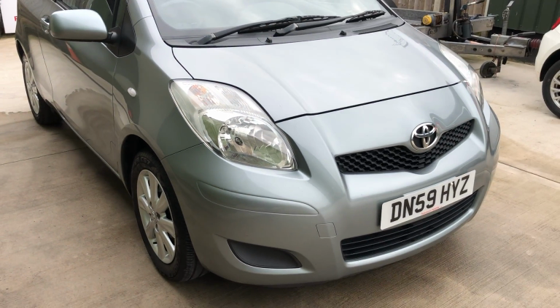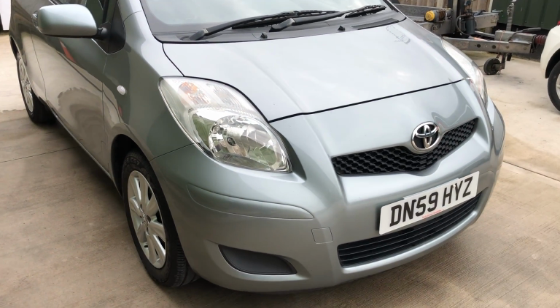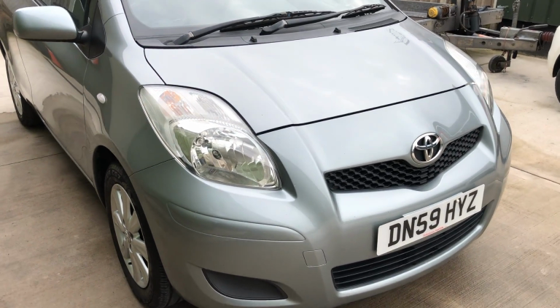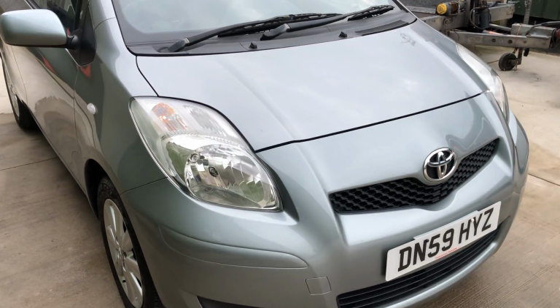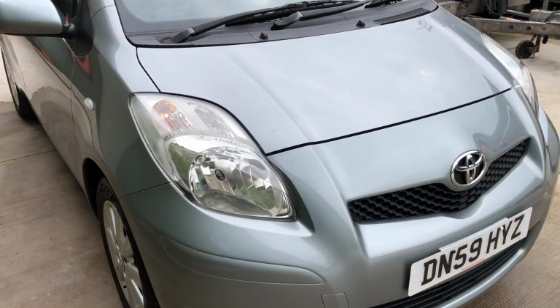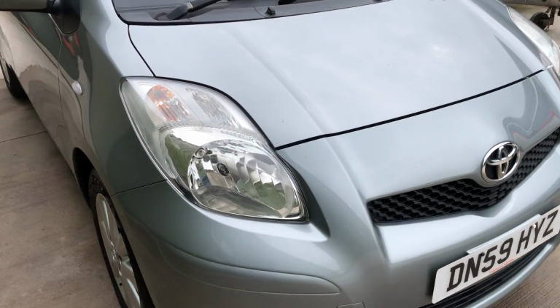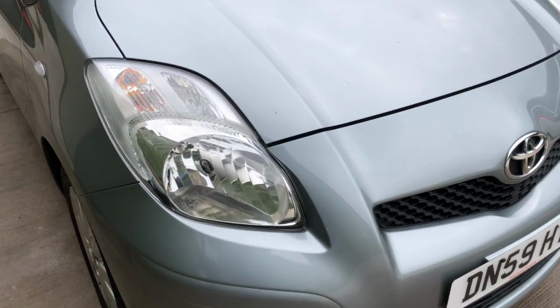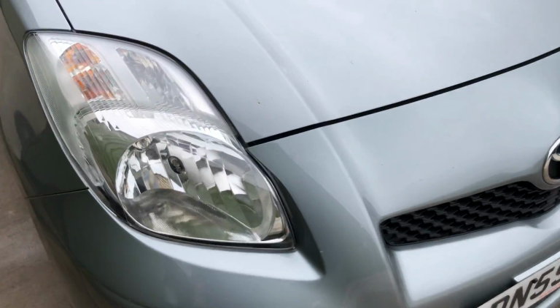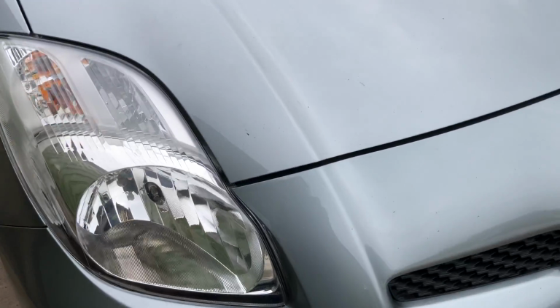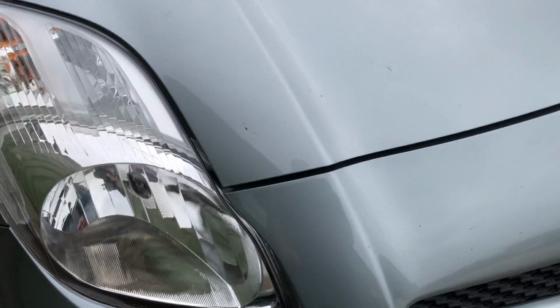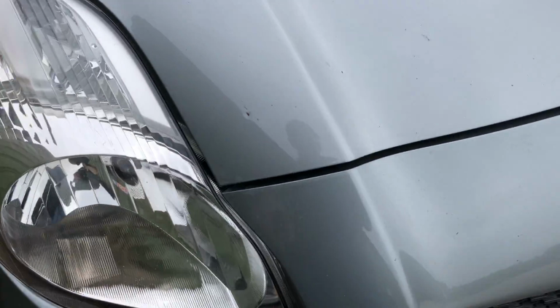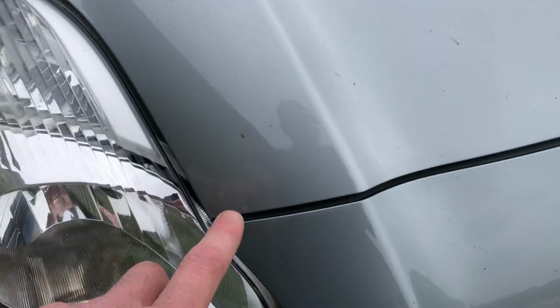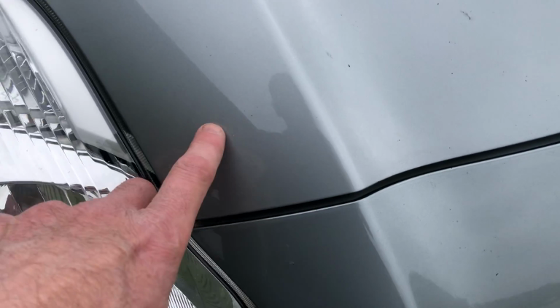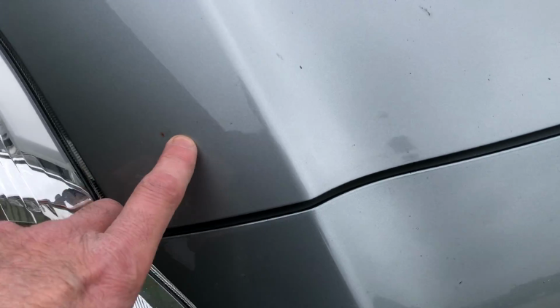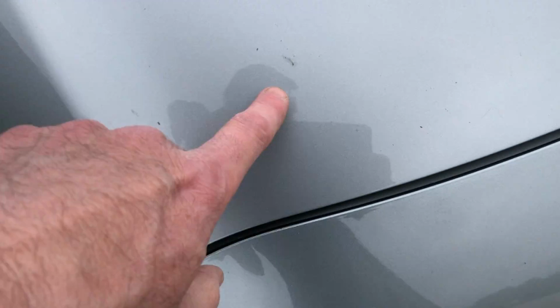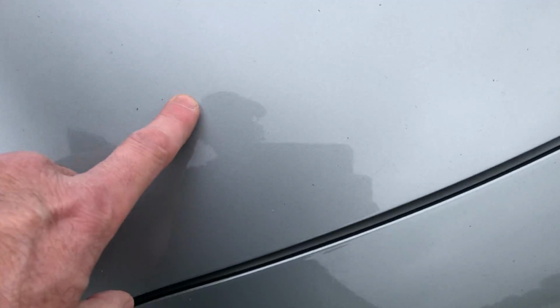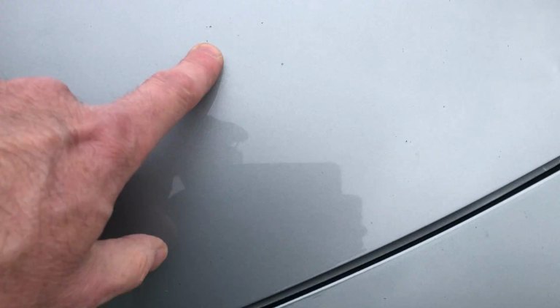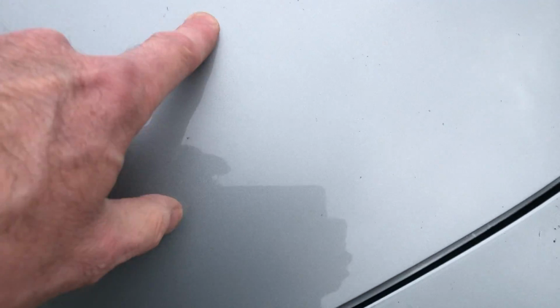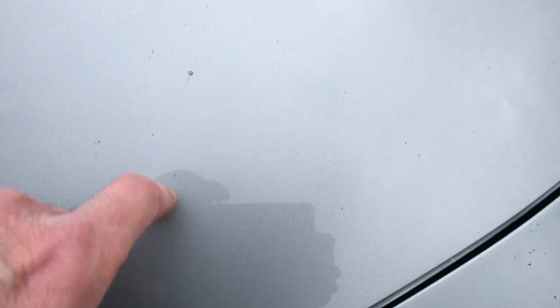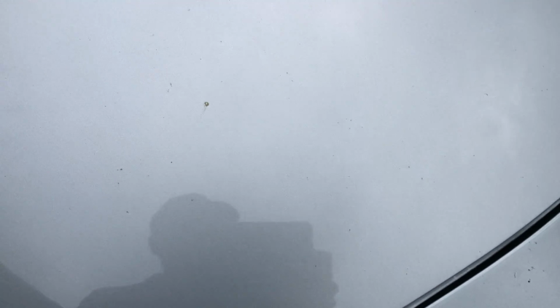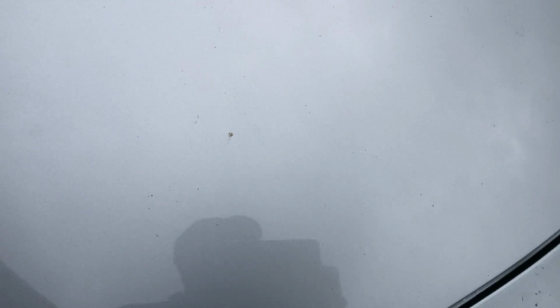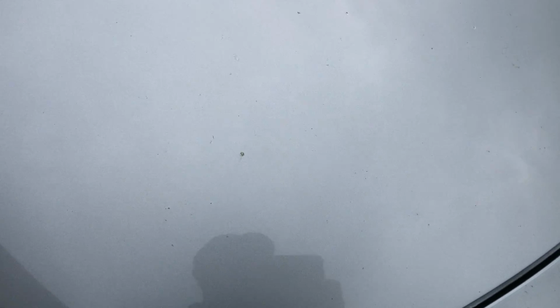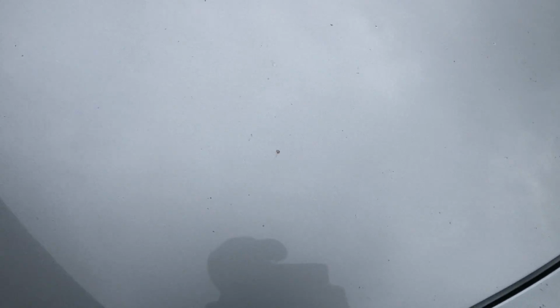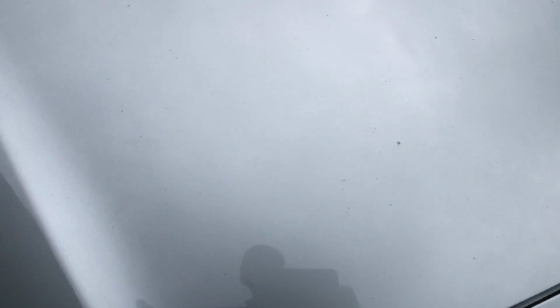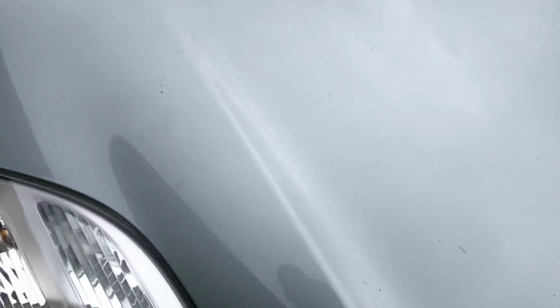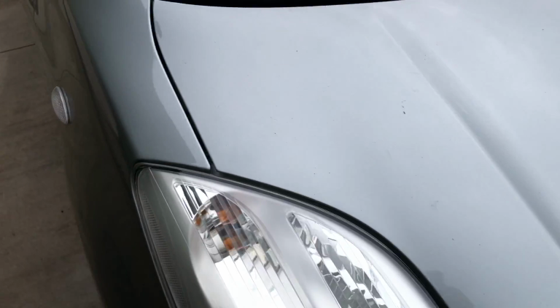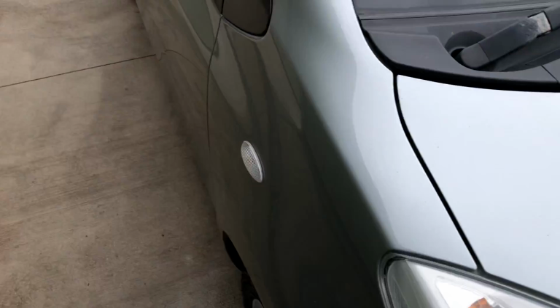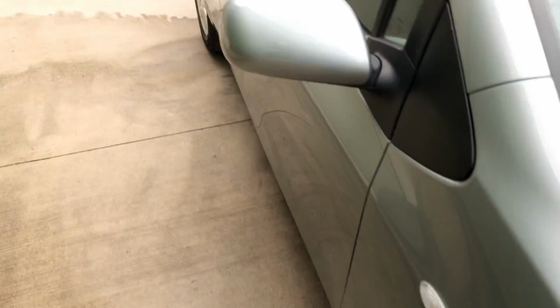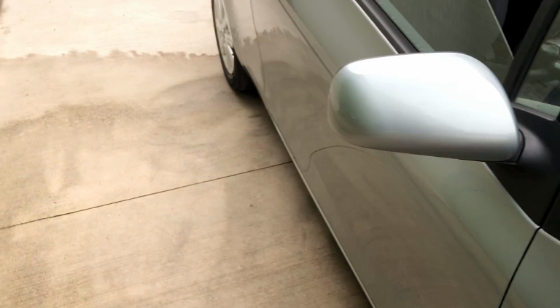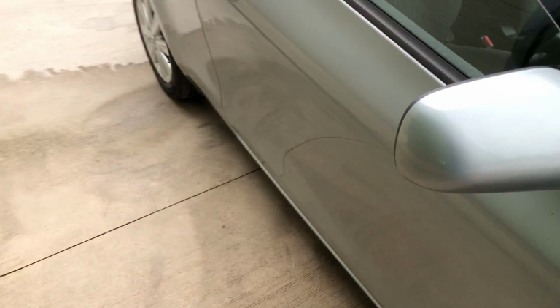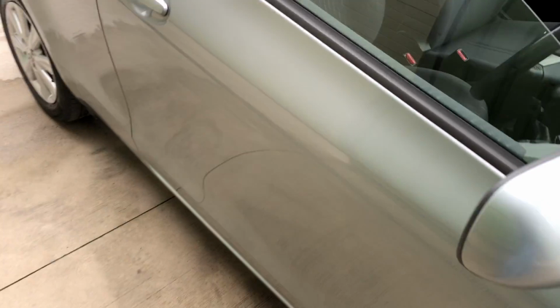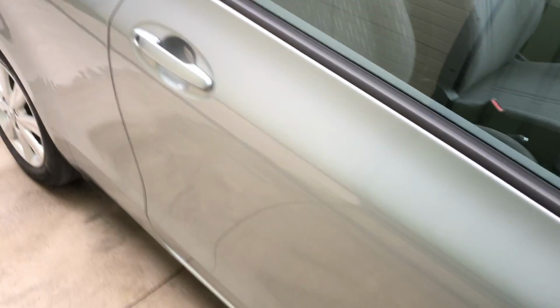Nice grey colour. There are some minor stone chips but that's about right for the age and mileage.